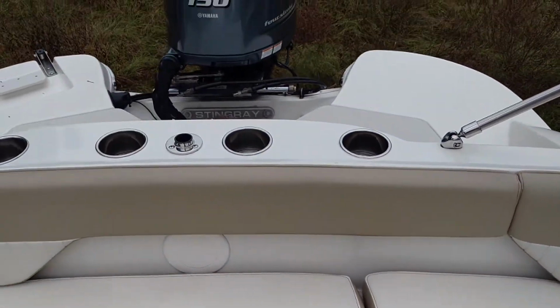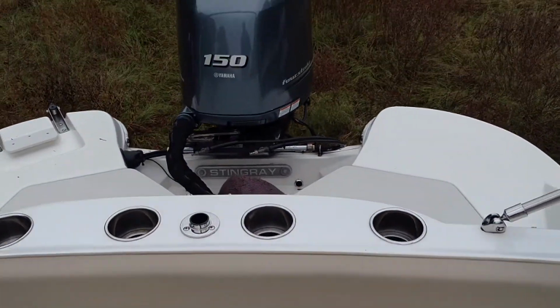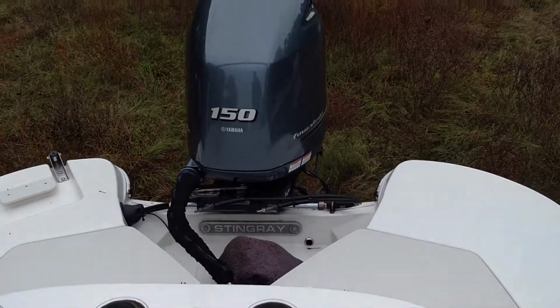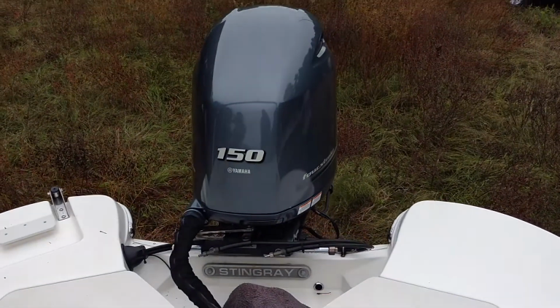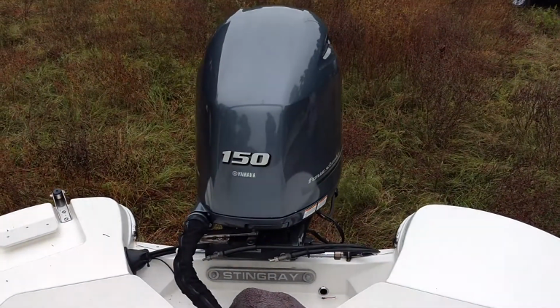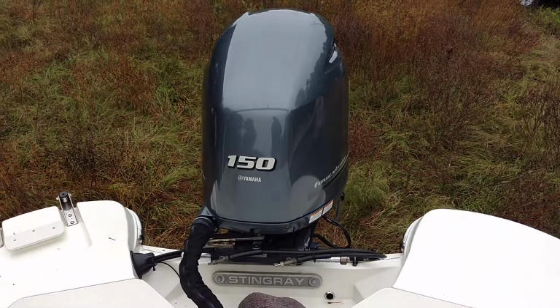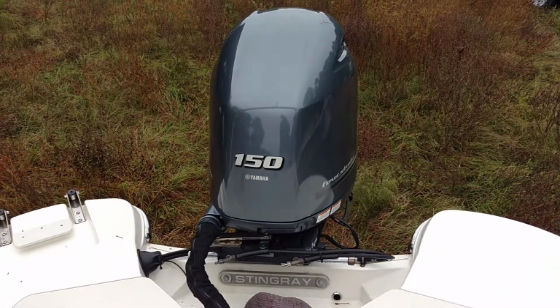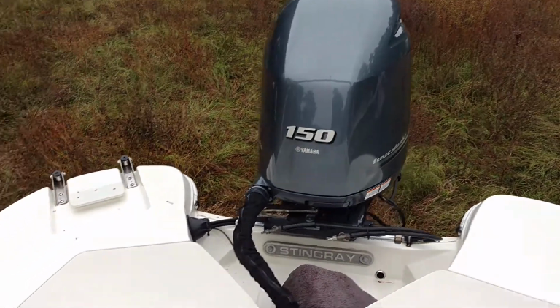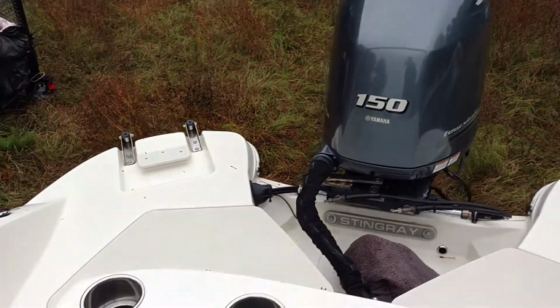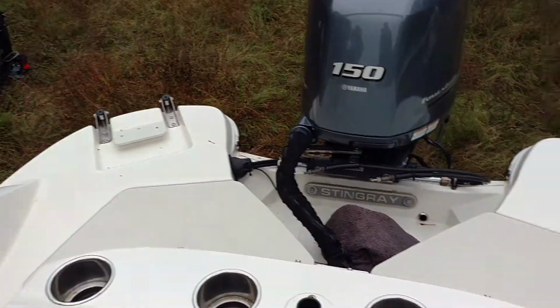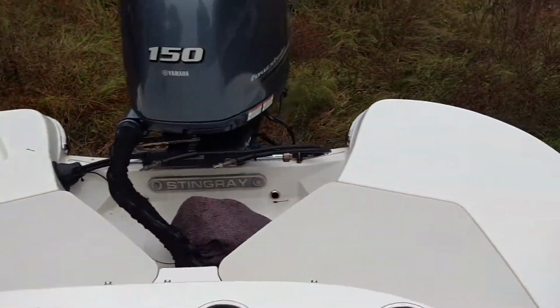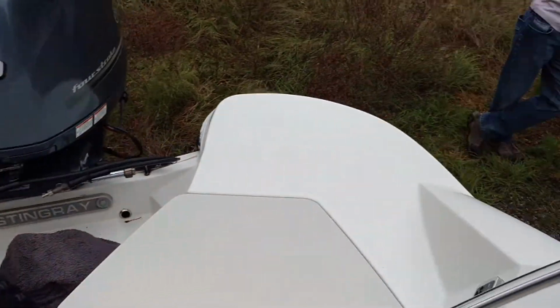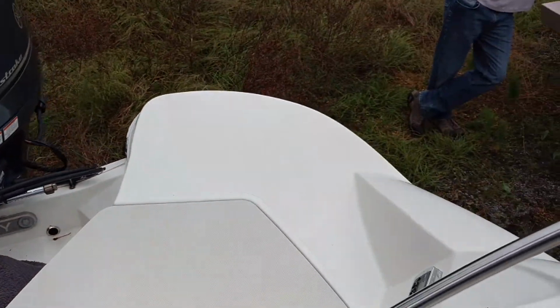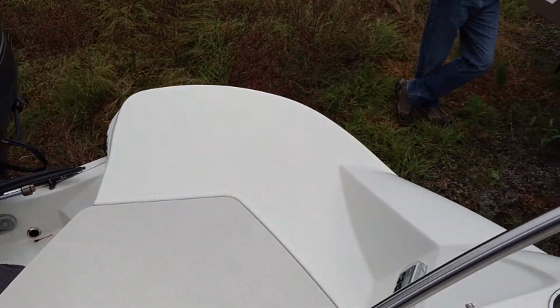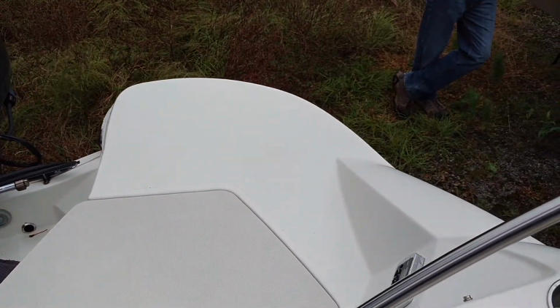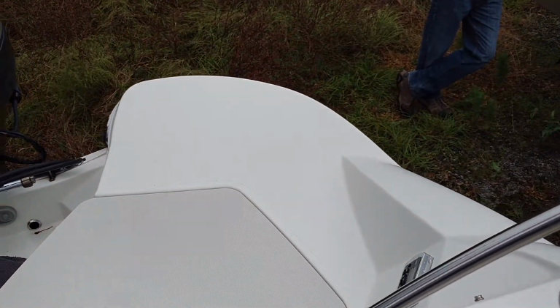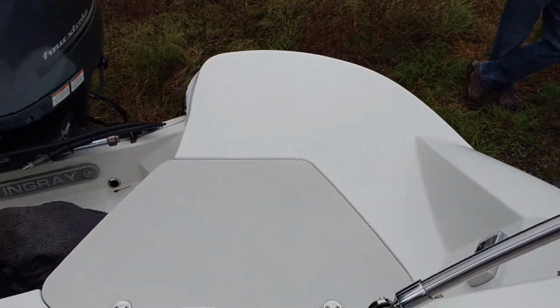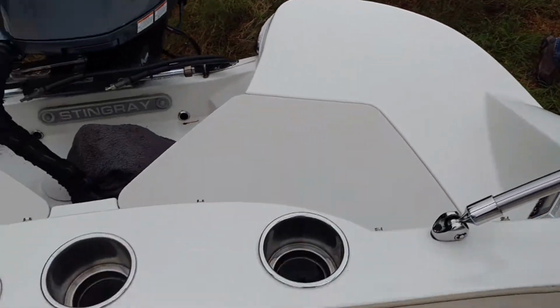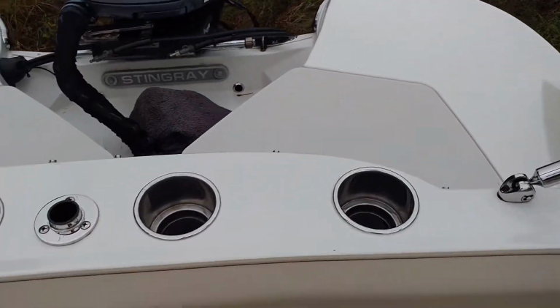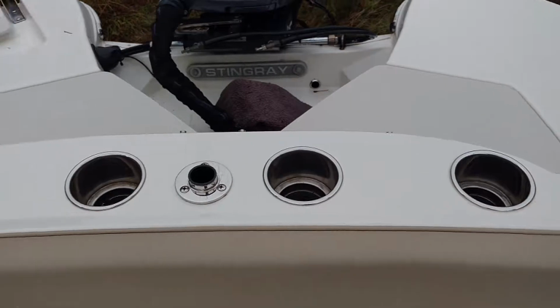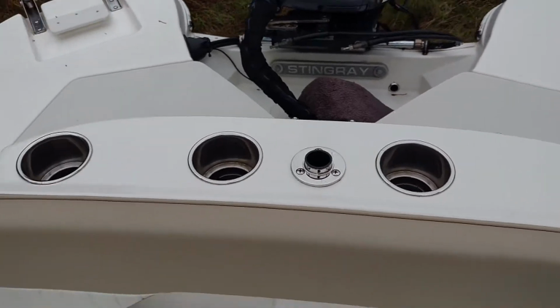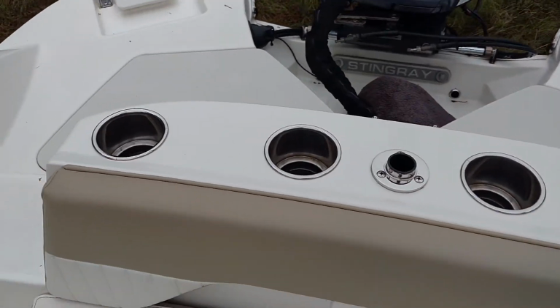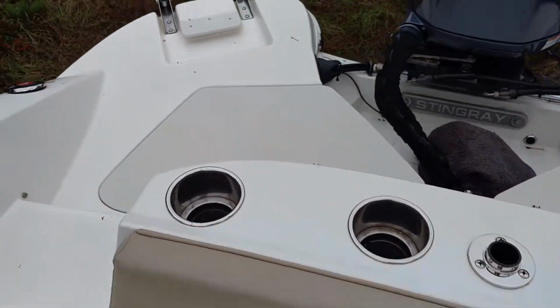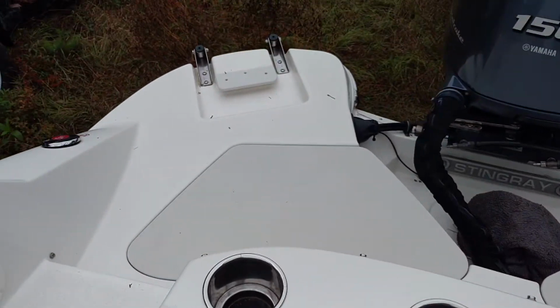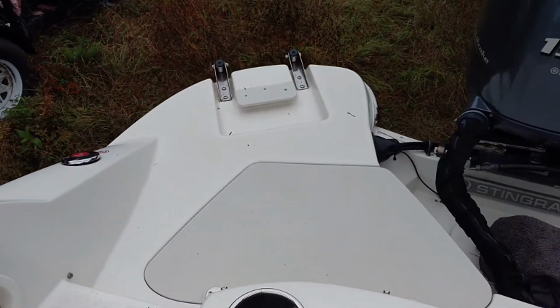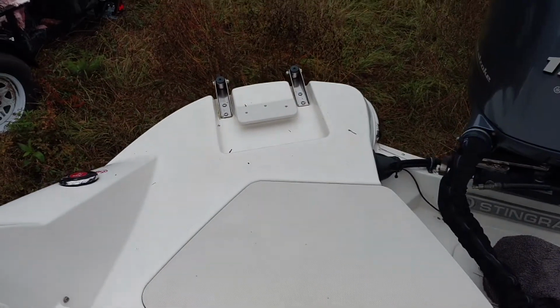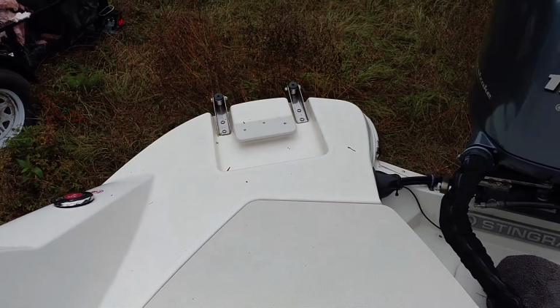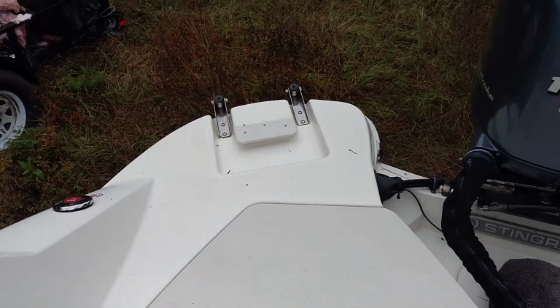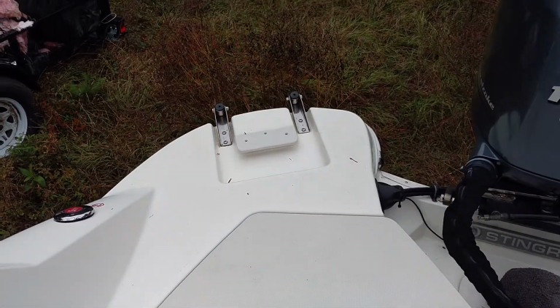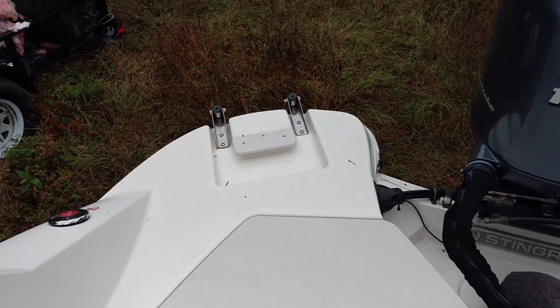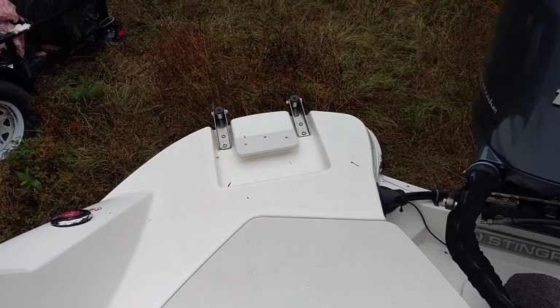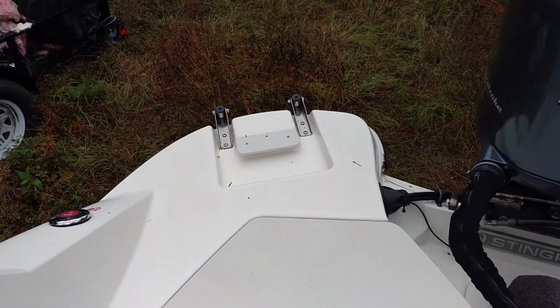Plenty of power — 150 four-stroke Yamaha. Dual swim platform. Plenty of cup holders. There's your back, there's your transom ladder.